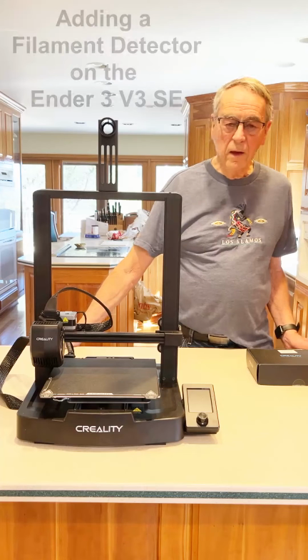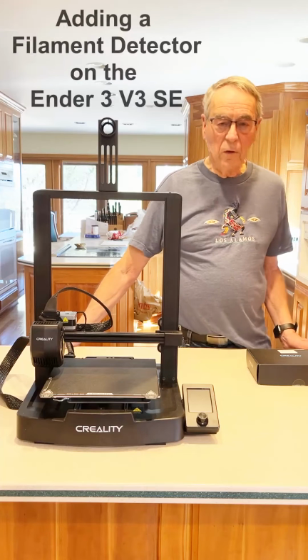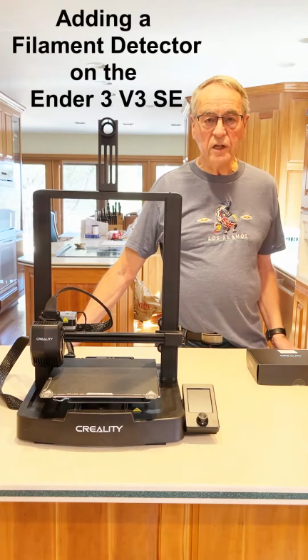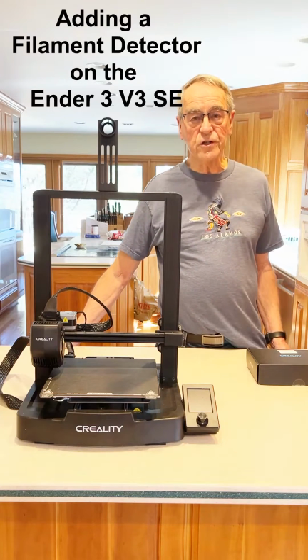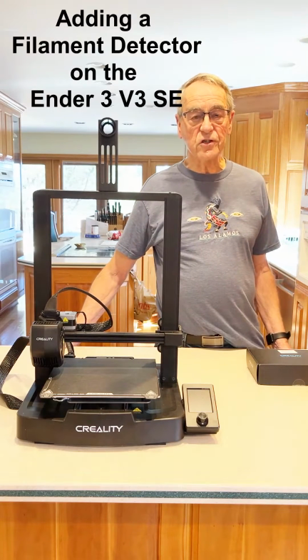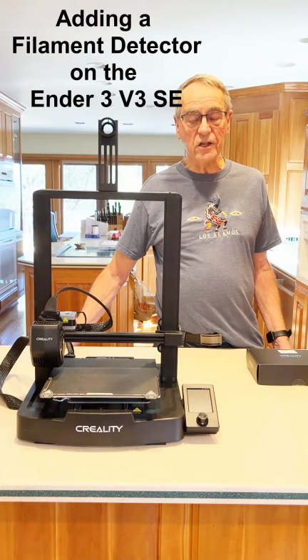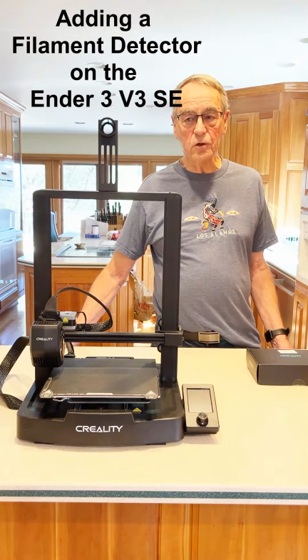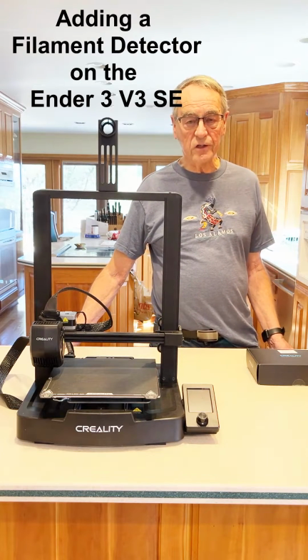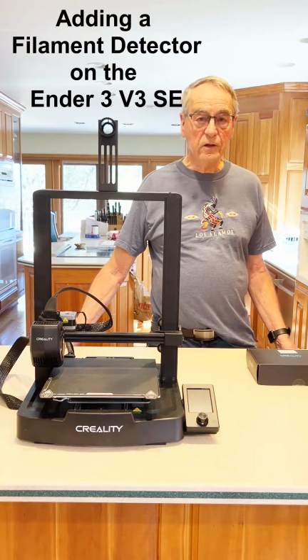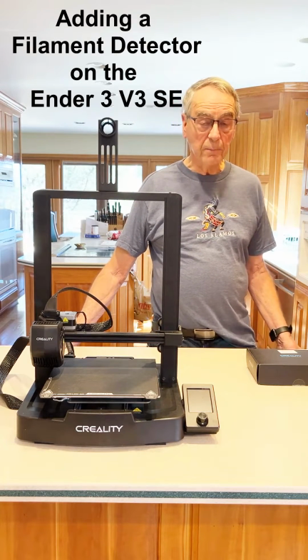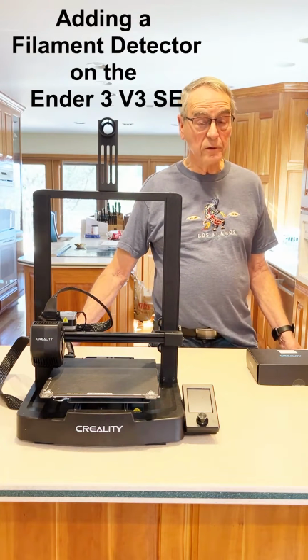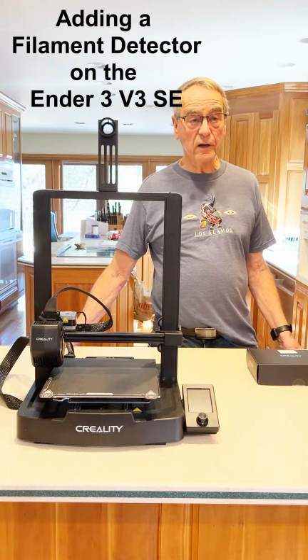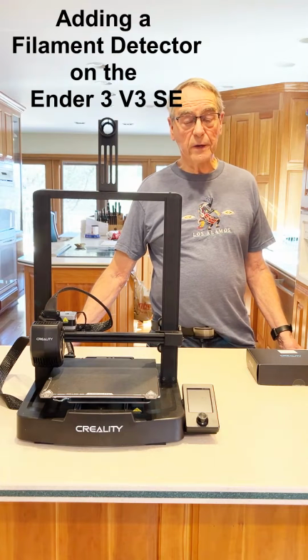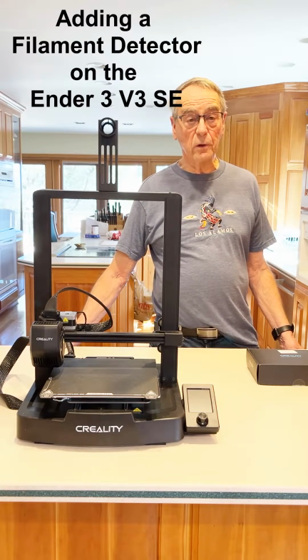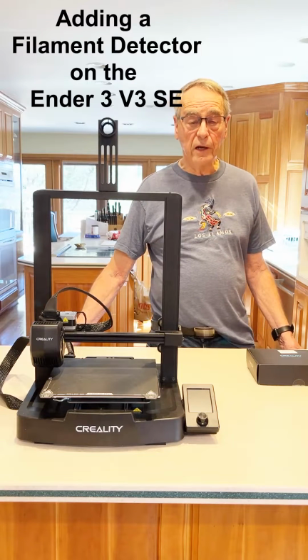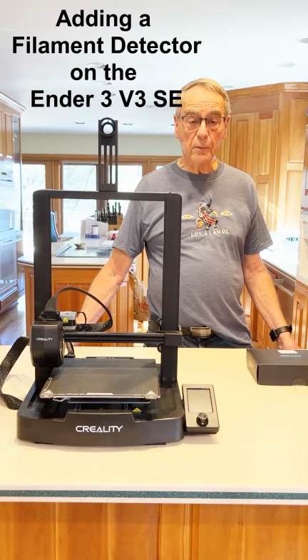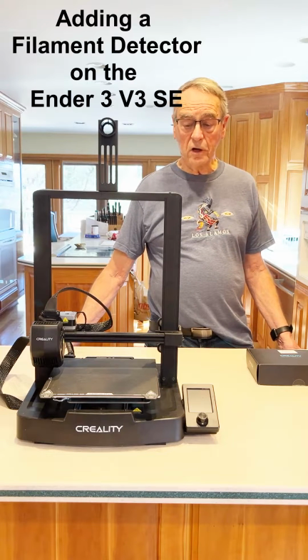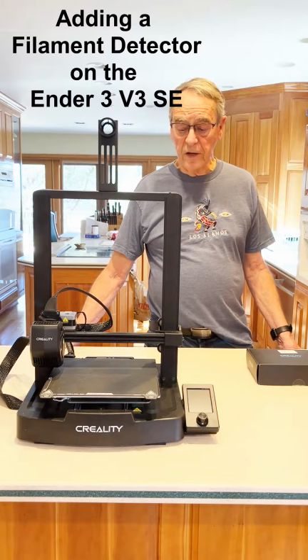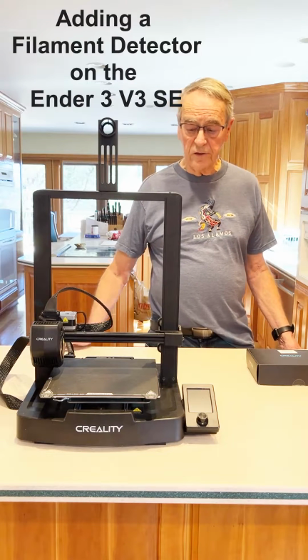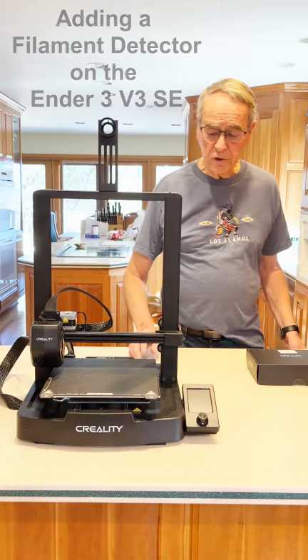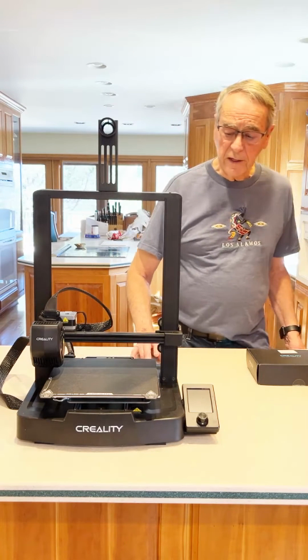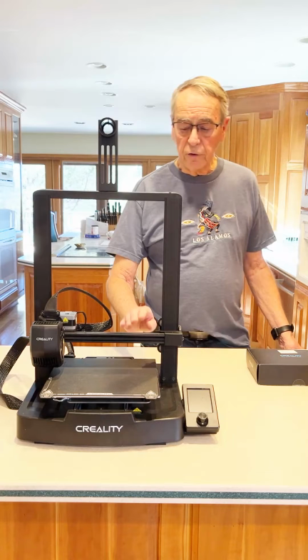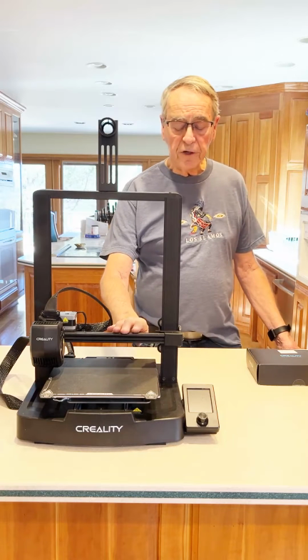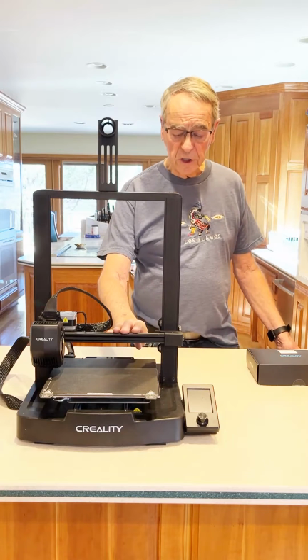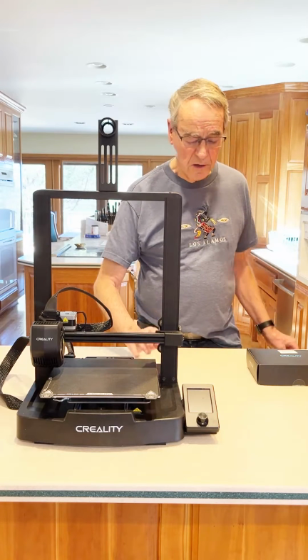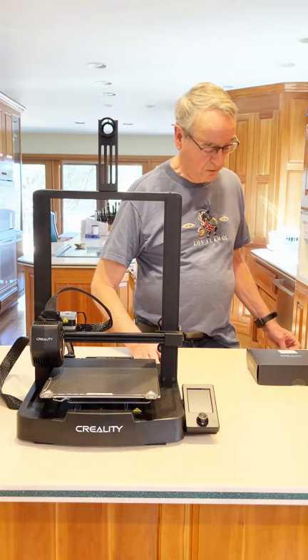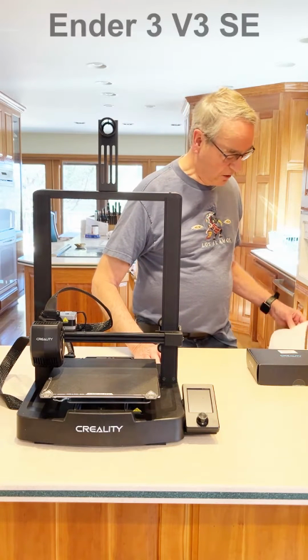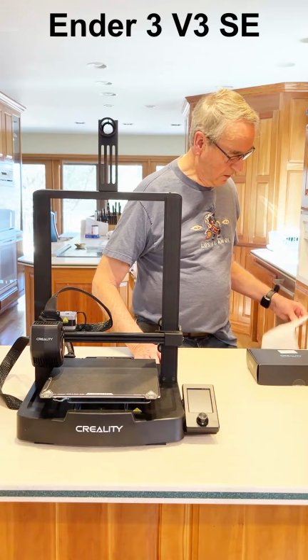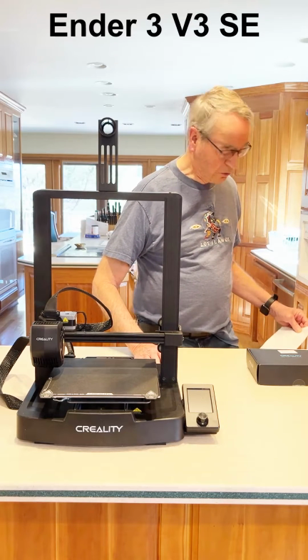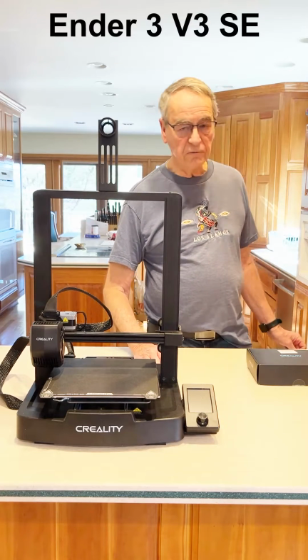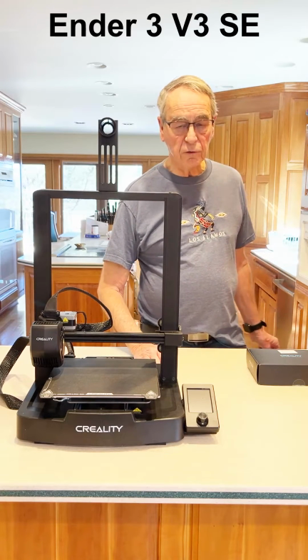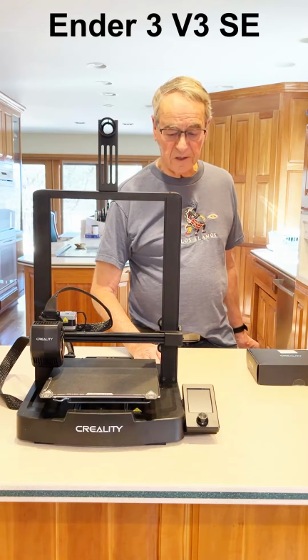Hello, I'm Dean Karstens and this is Dean Zenscale Trains. Today I'm not going to be talking about model railroading, but I'm going to talk about the latest addition to my 3D printing machines, the Ender 3 V3 SE.